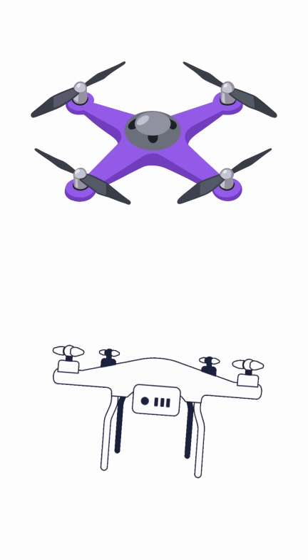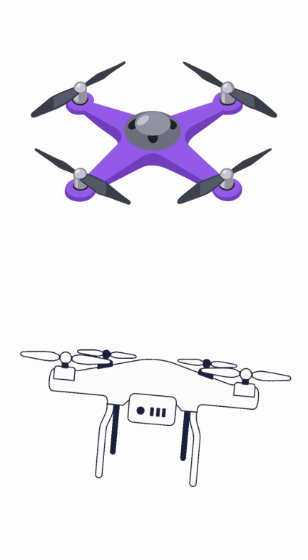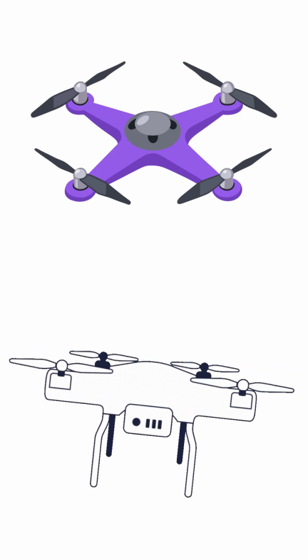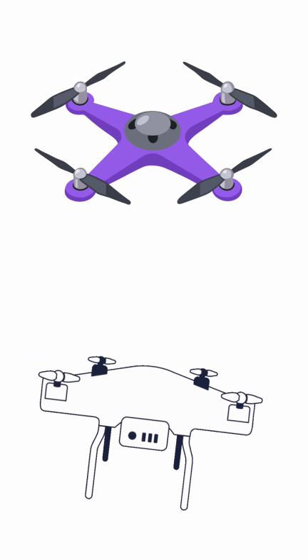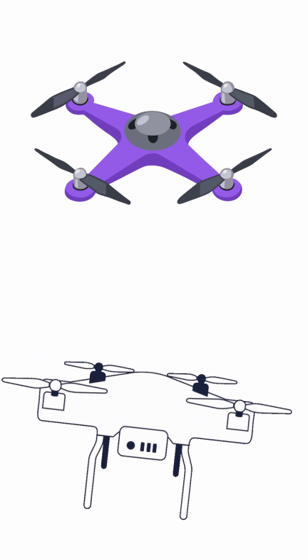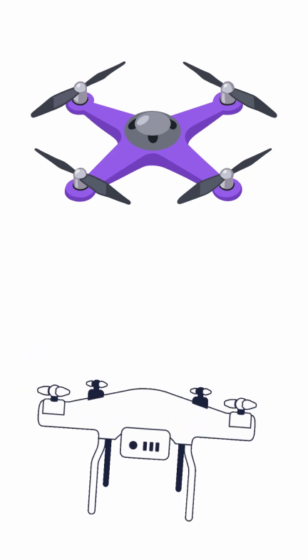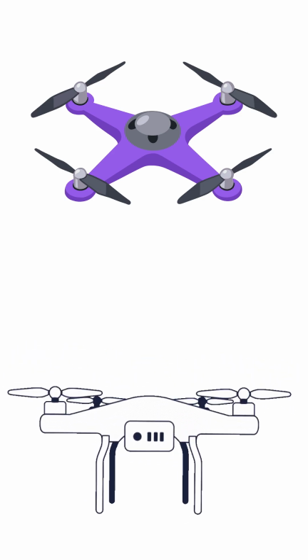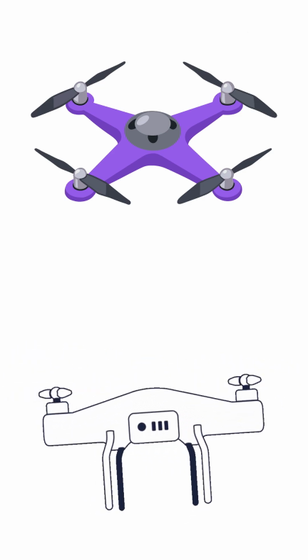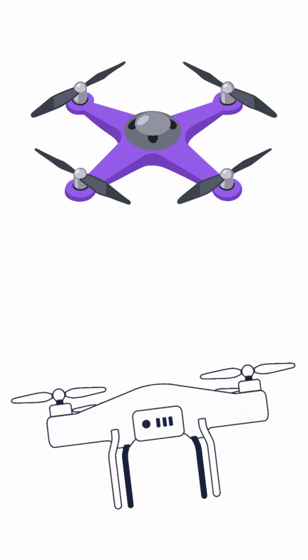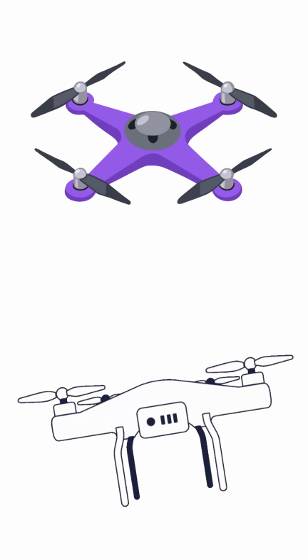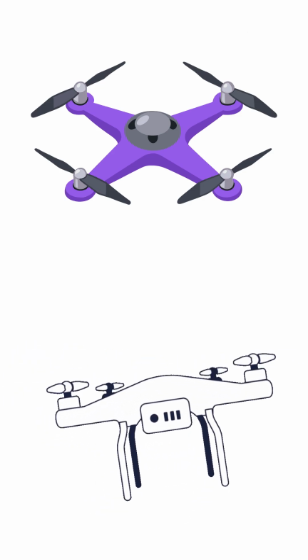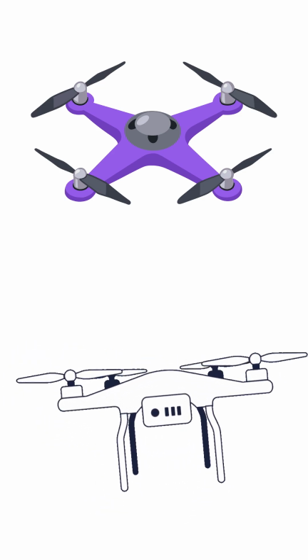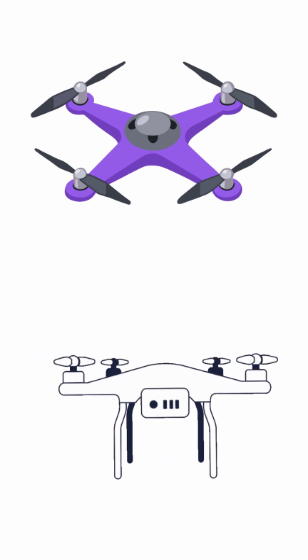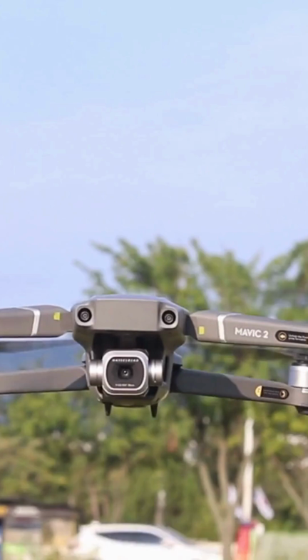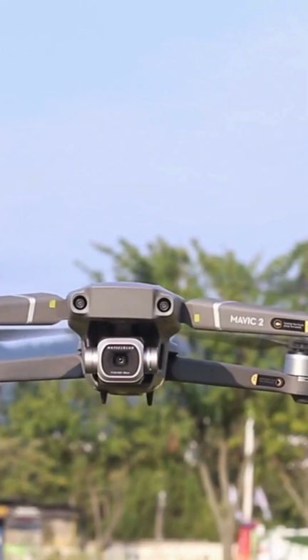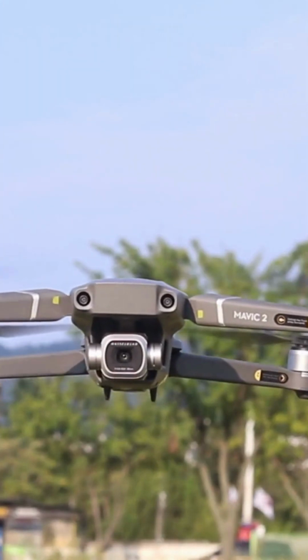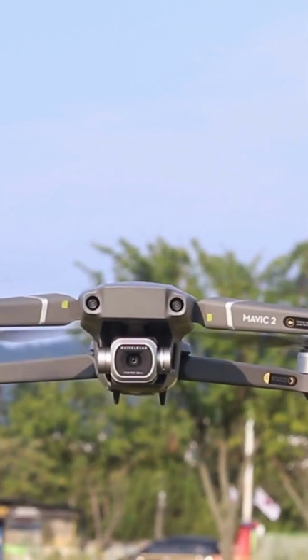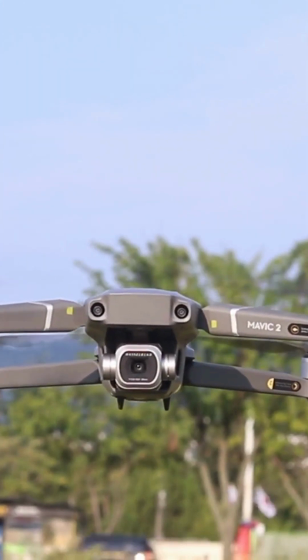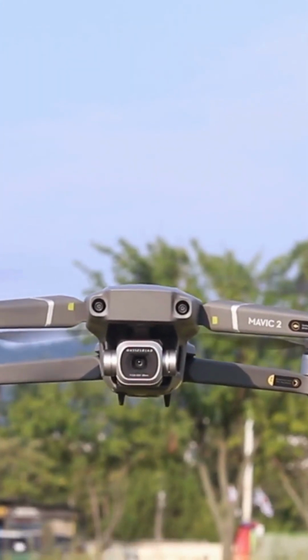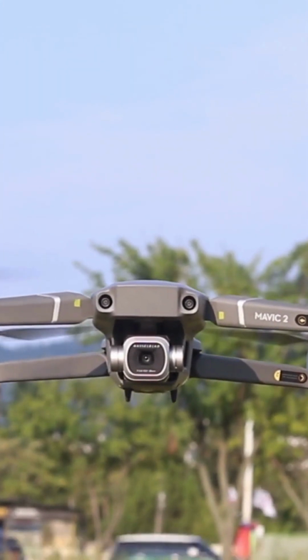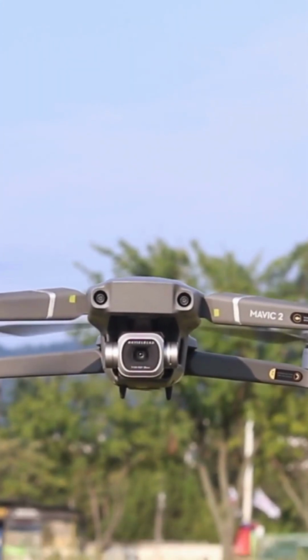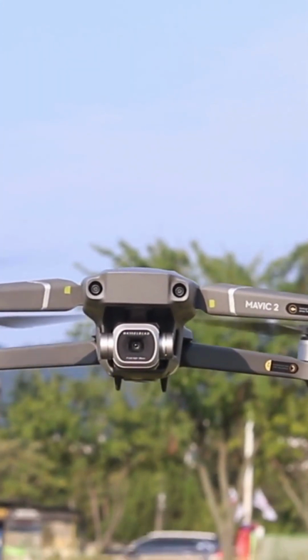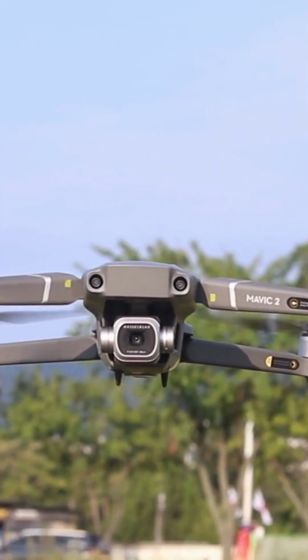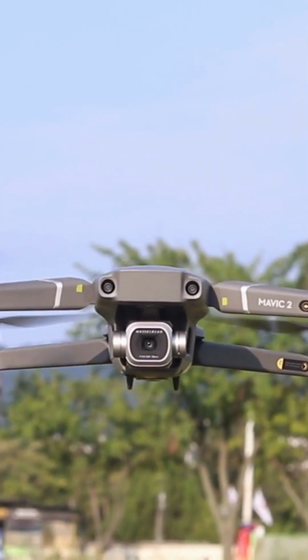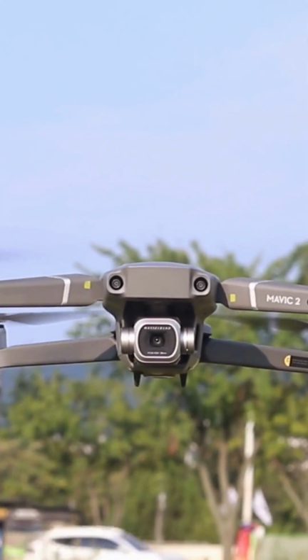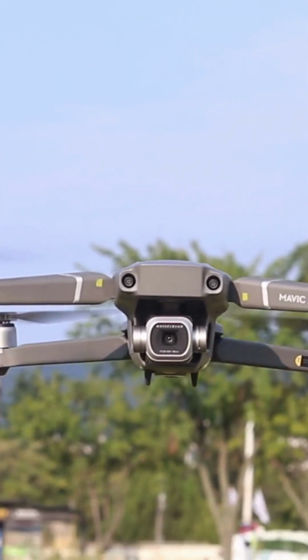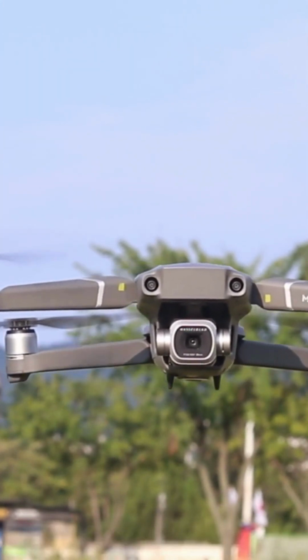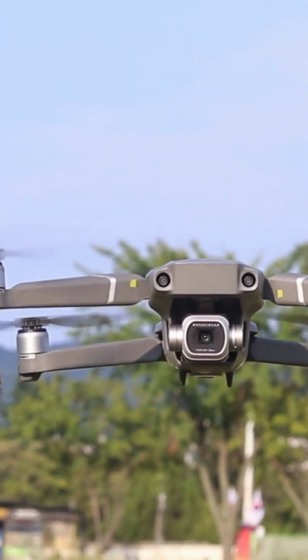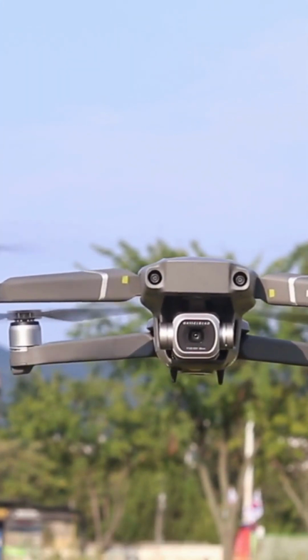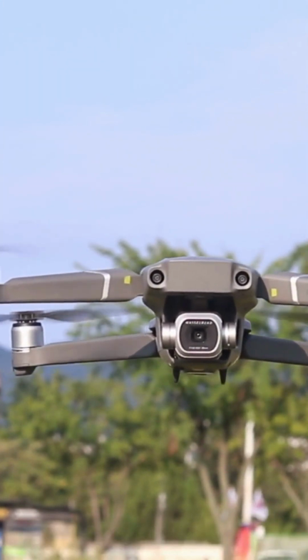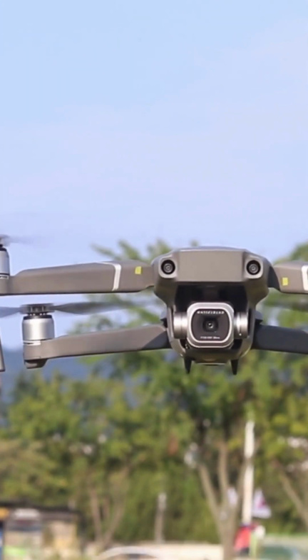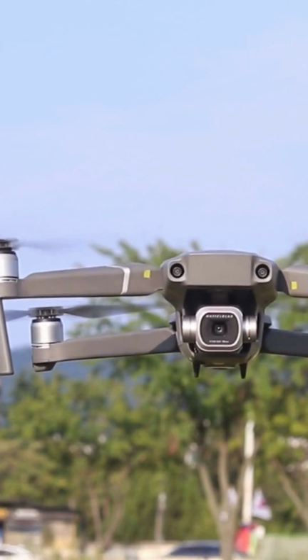In short, FPV drones are for pilots. Camera drones are for filmmakers. One gives you the thrill of flight, the other the power of storytelling. And together, they show just how far drone technology has come.